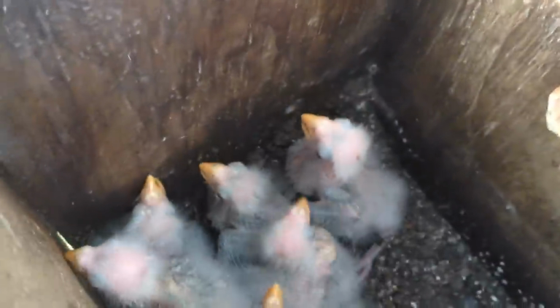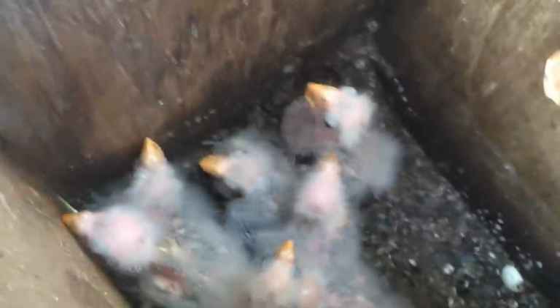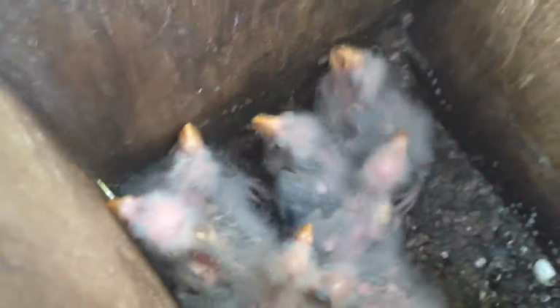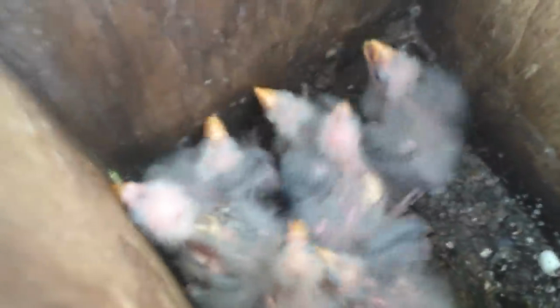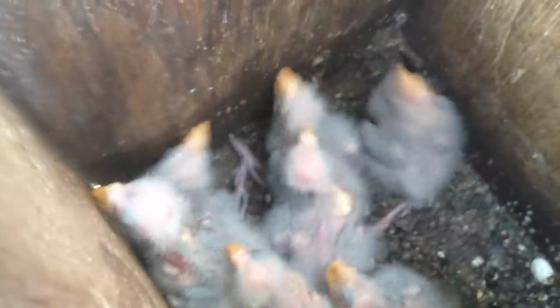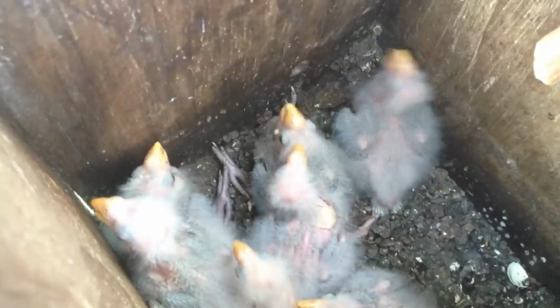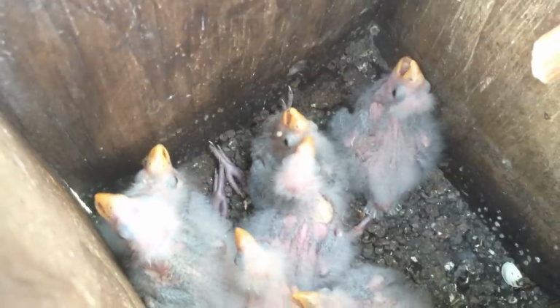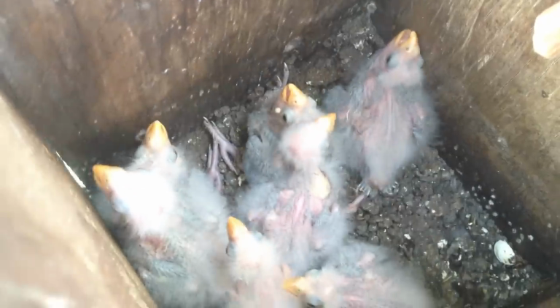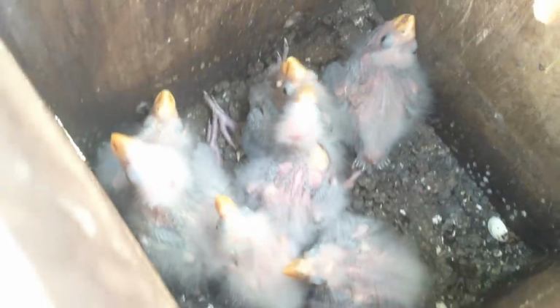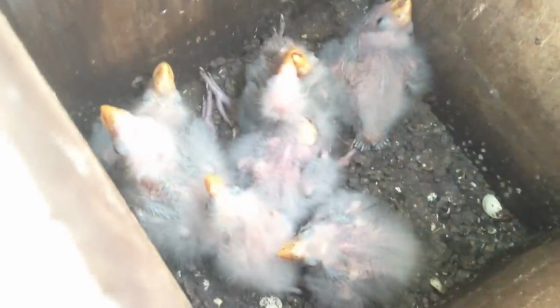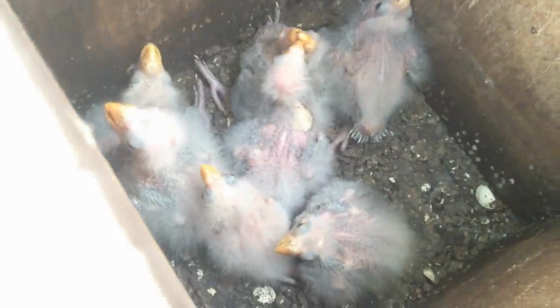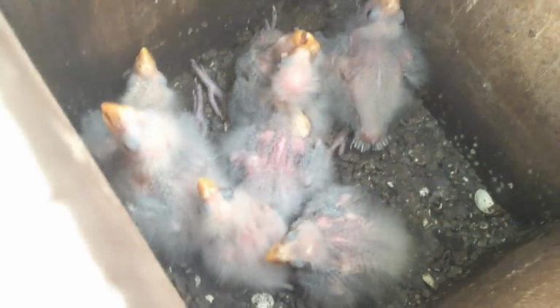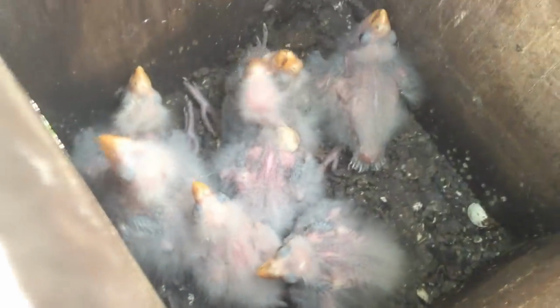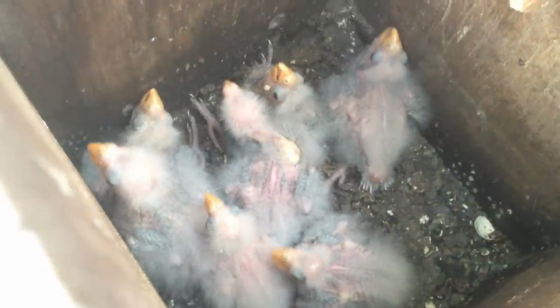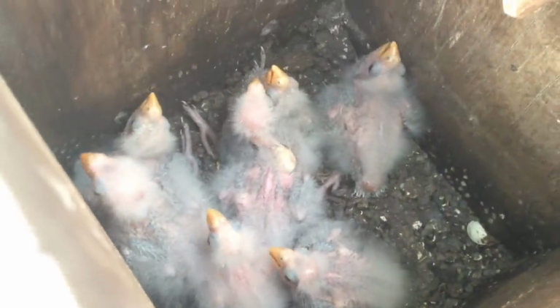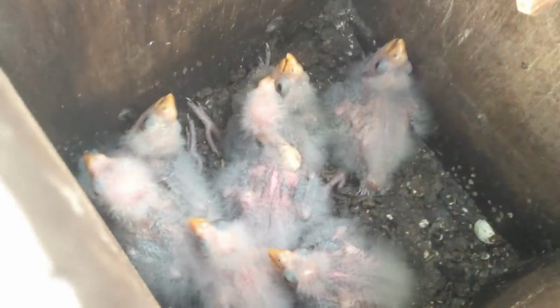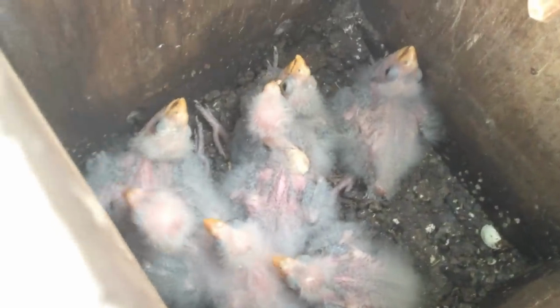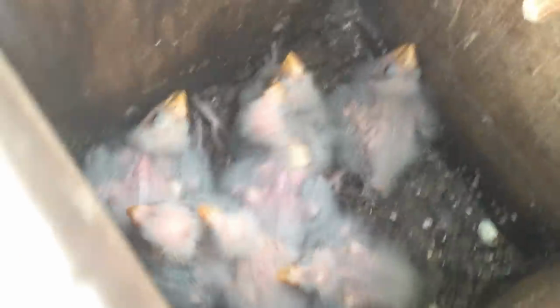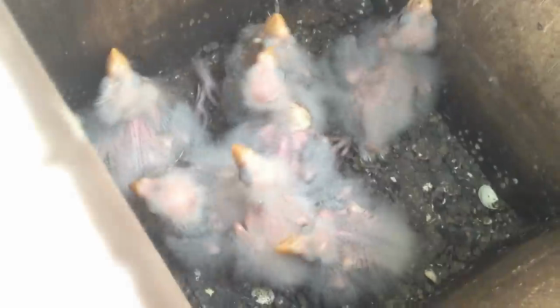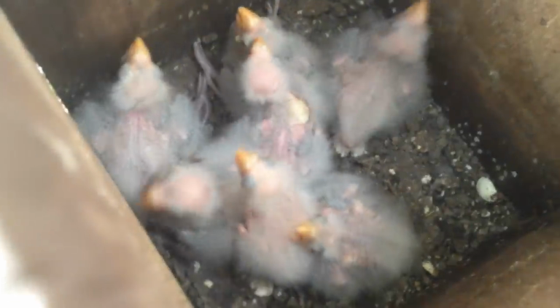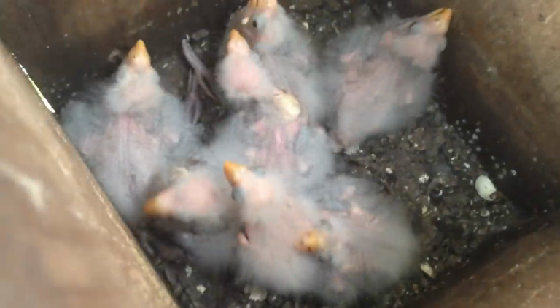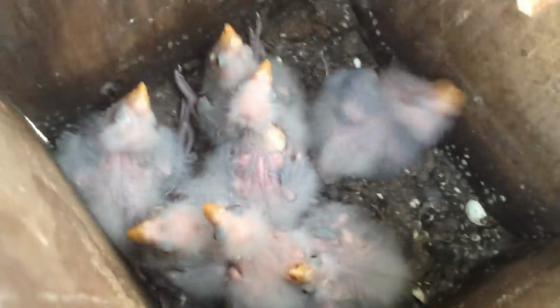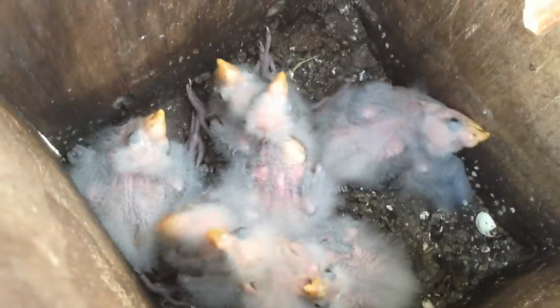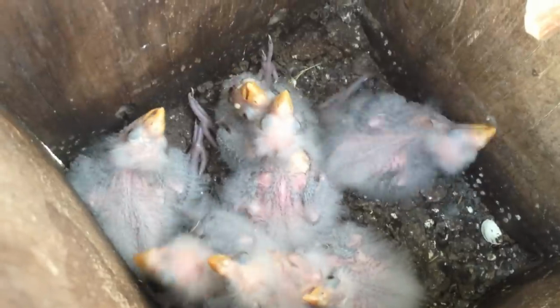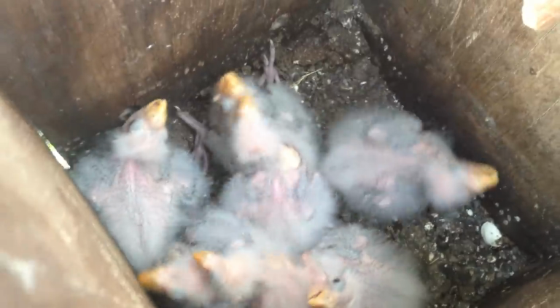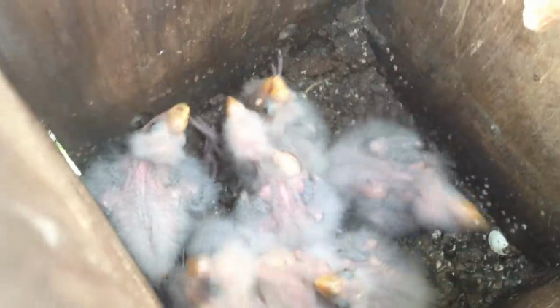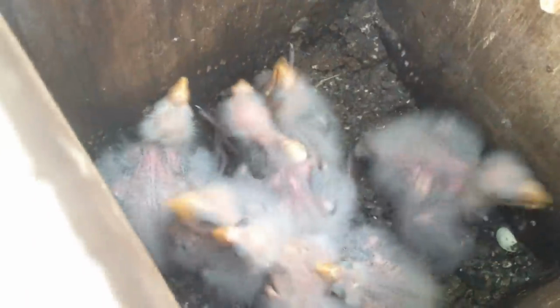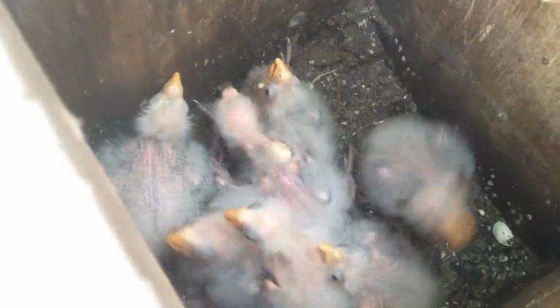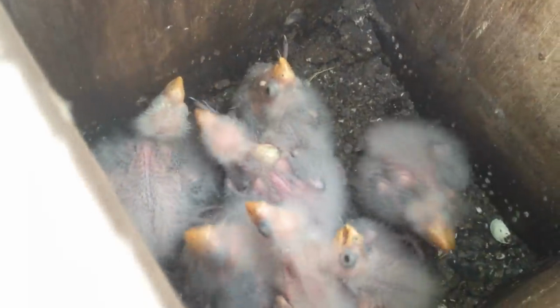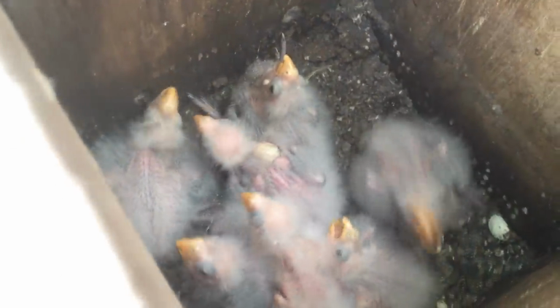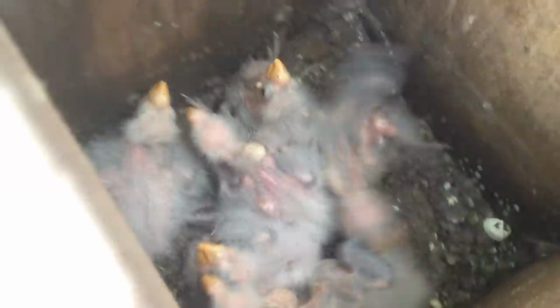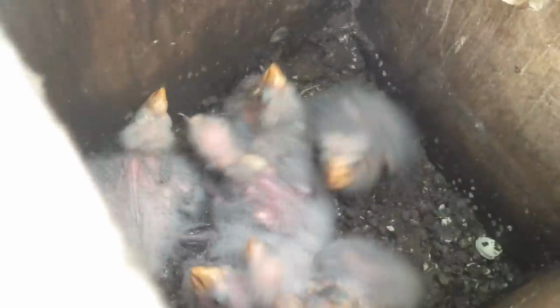Oh my goodness. There's six of them? Seven. One, two, three, four, five, six, seven. Oh yeah.